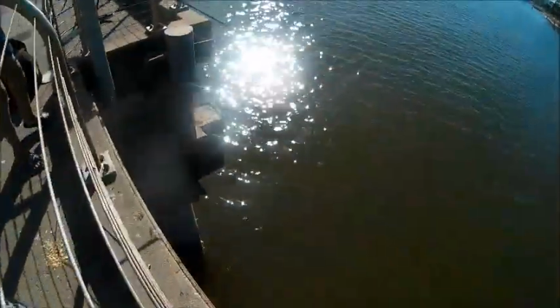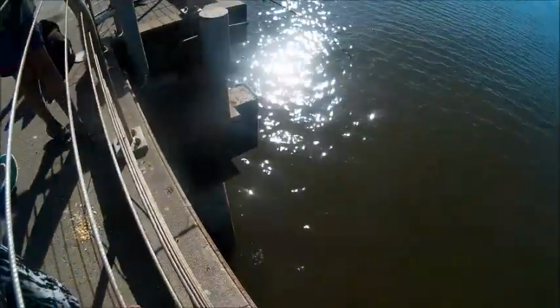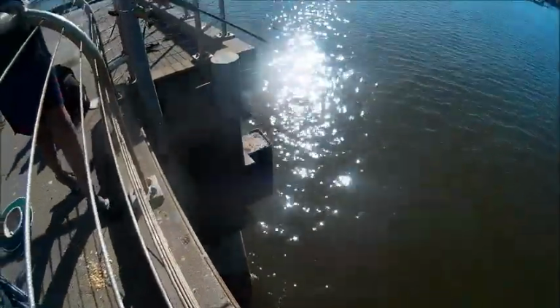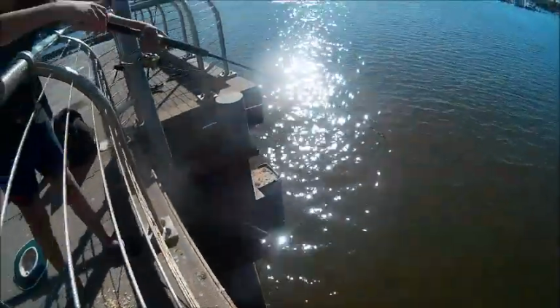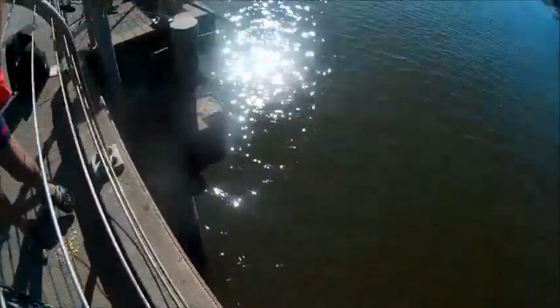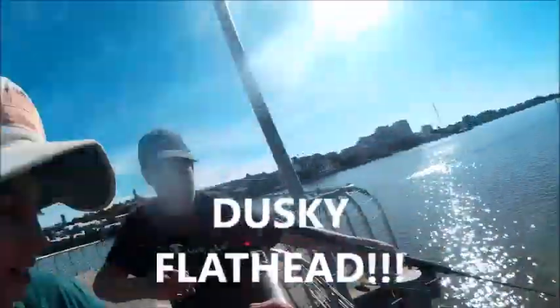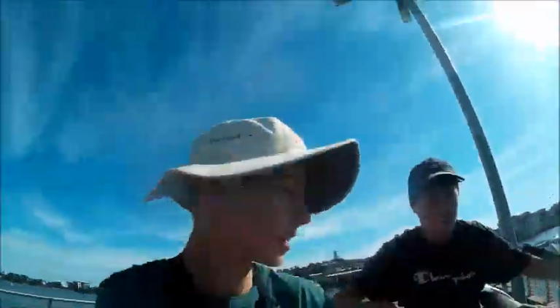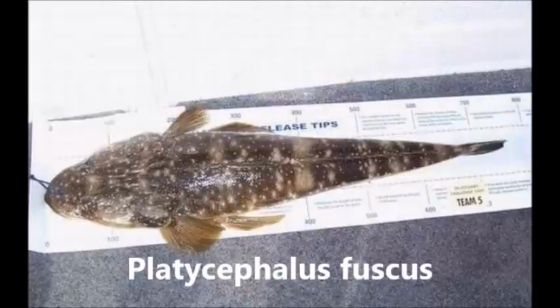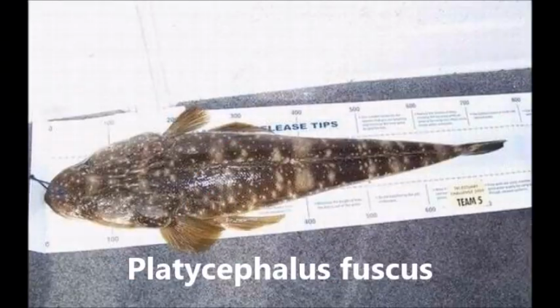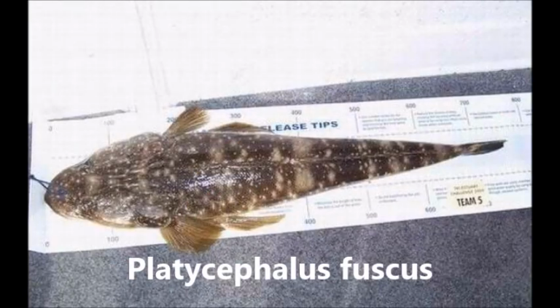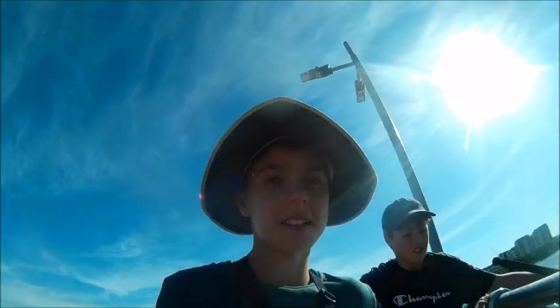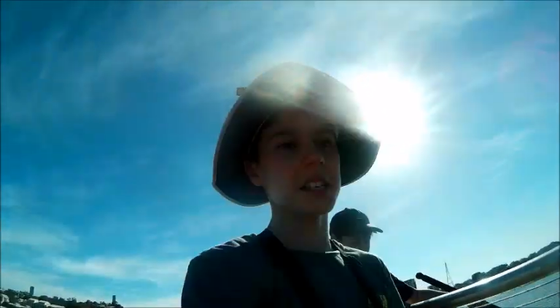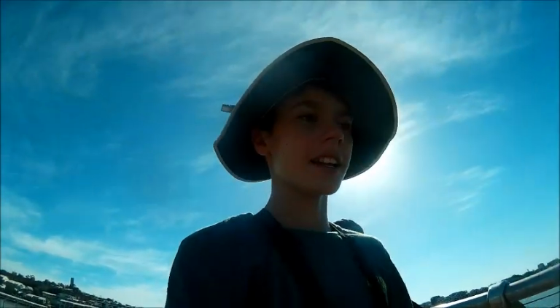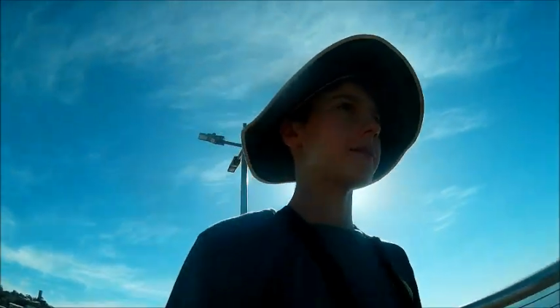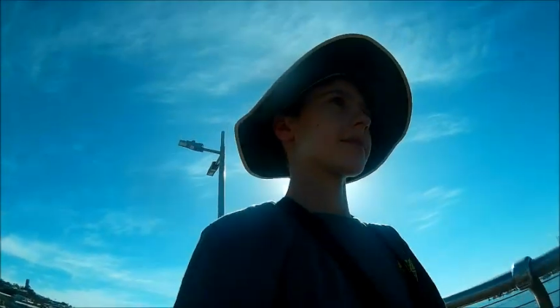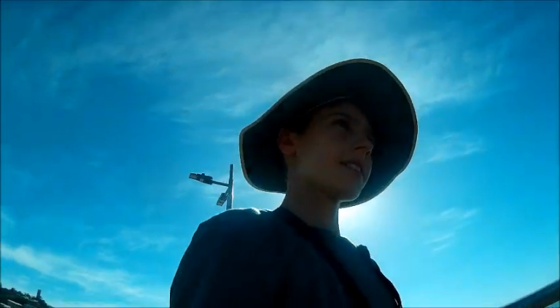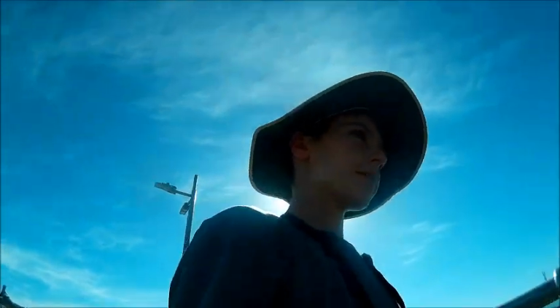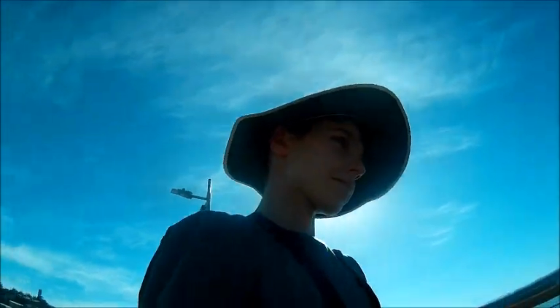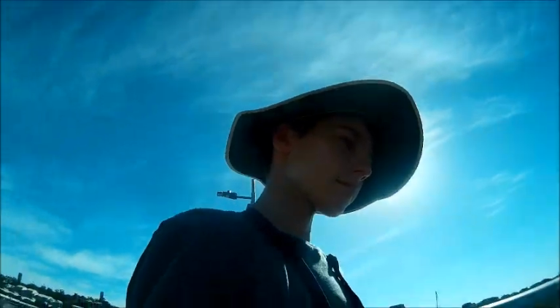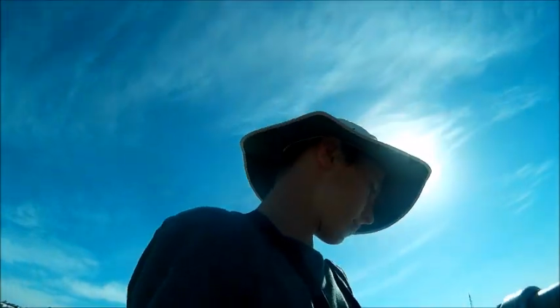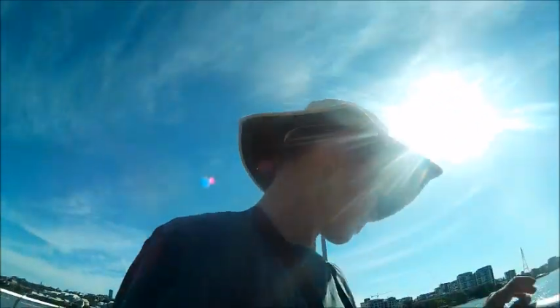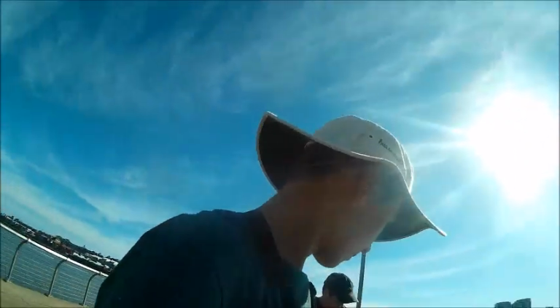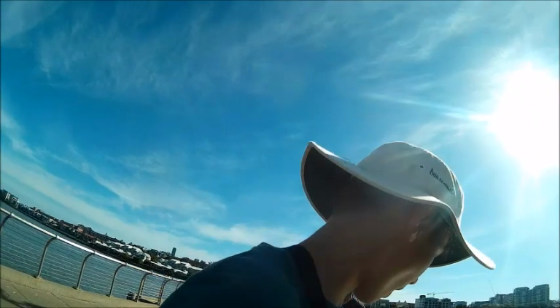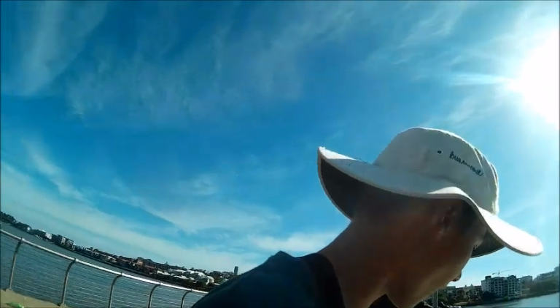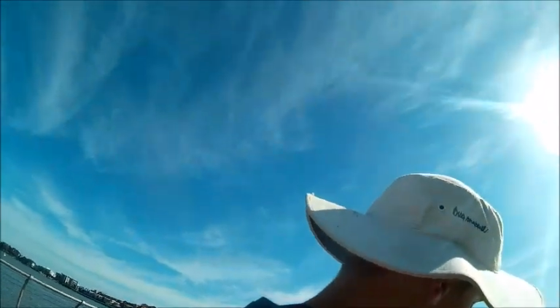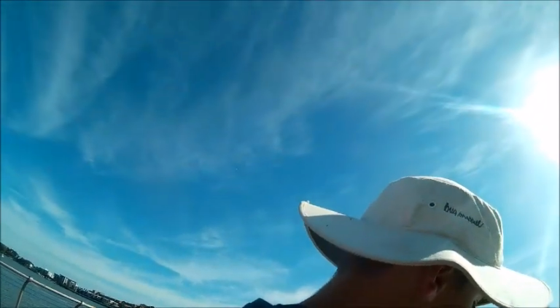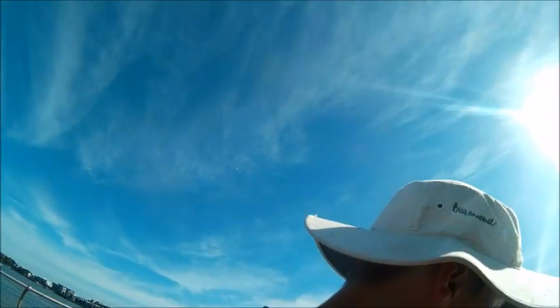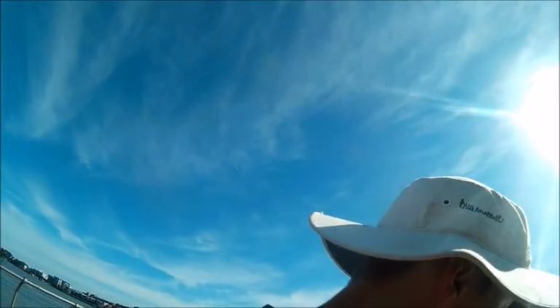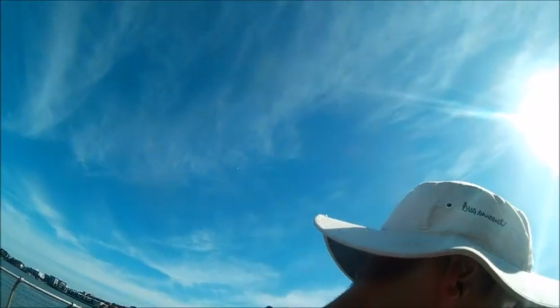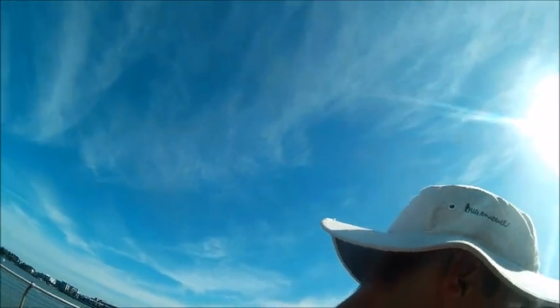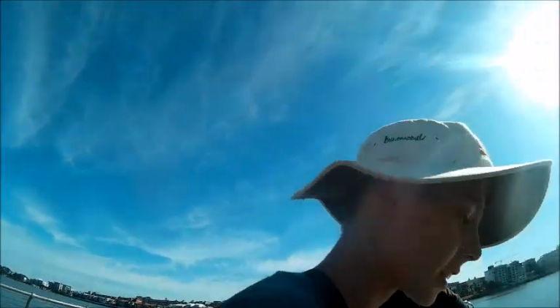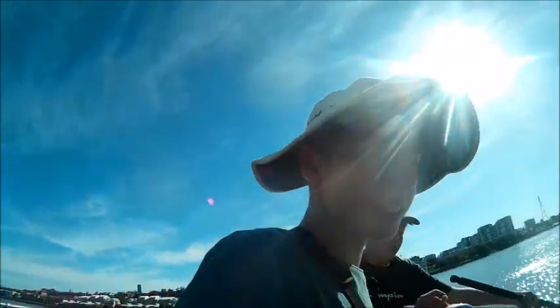Alright guys, this is a dusky flathead. Yeah, it's a dusky flathead.